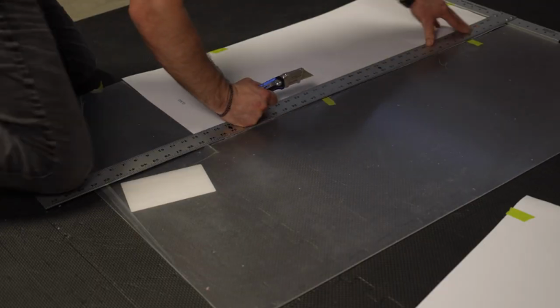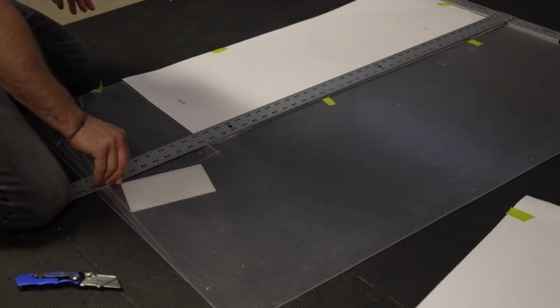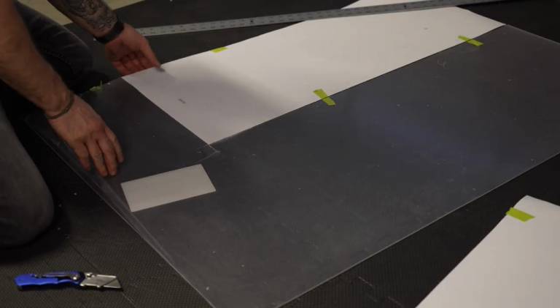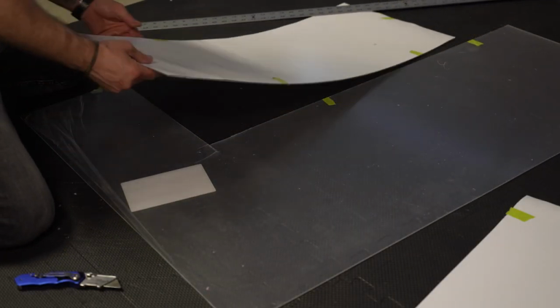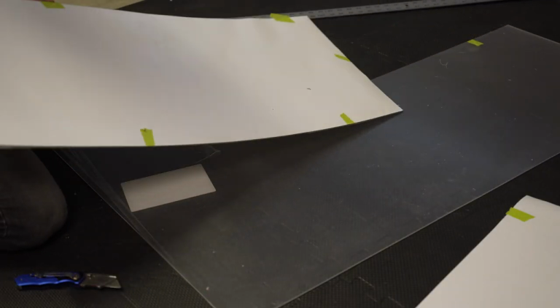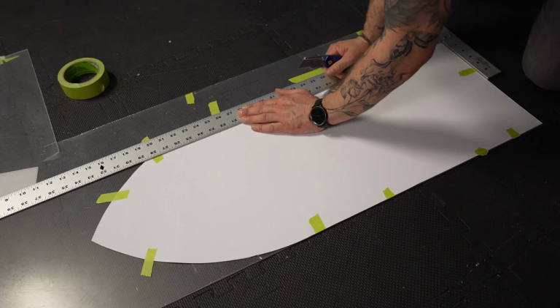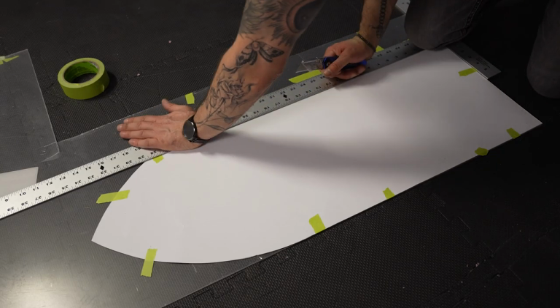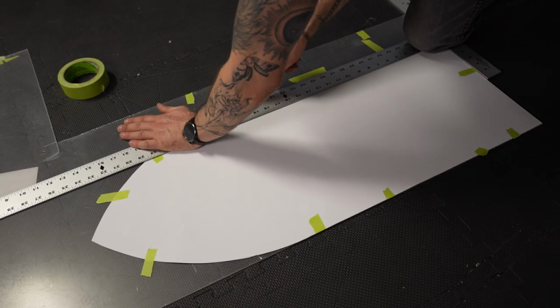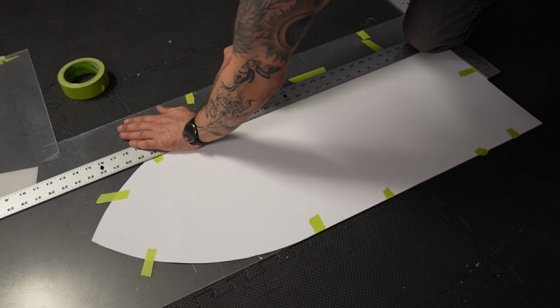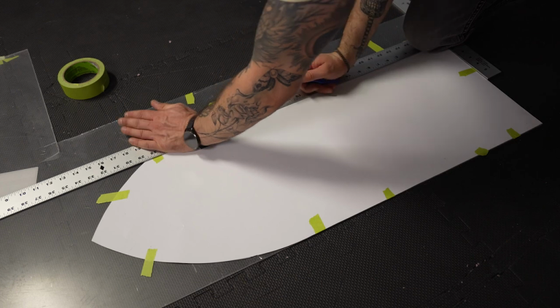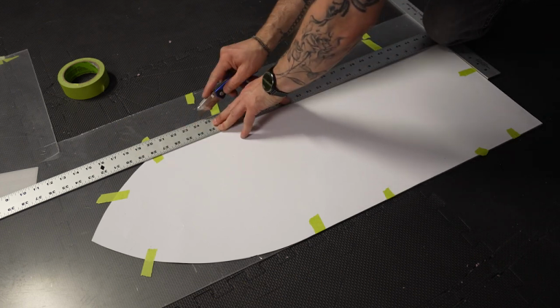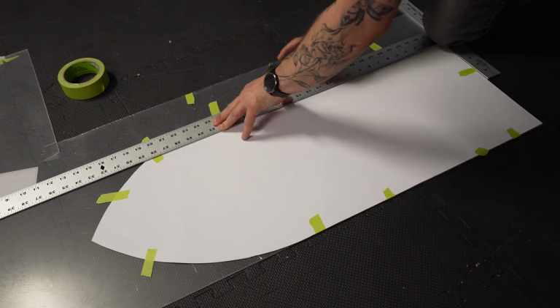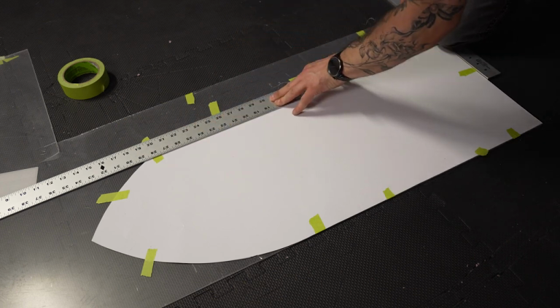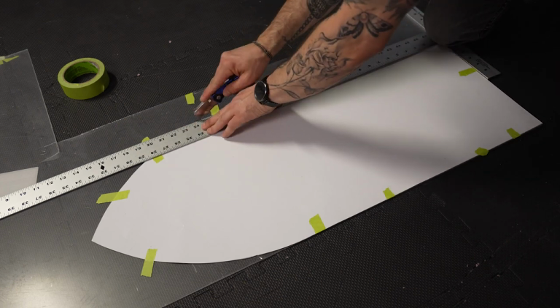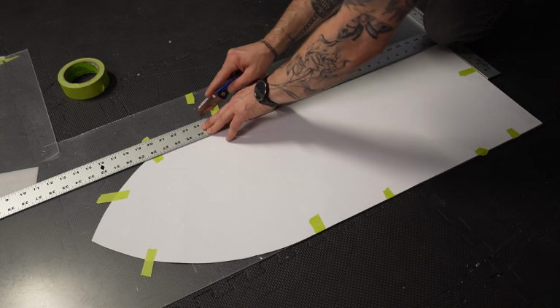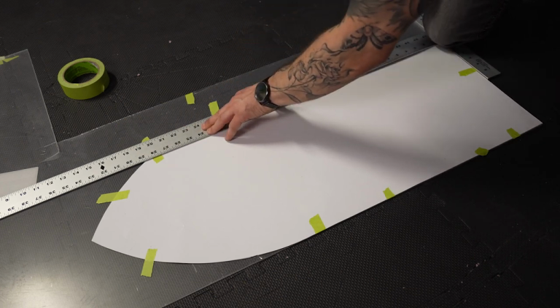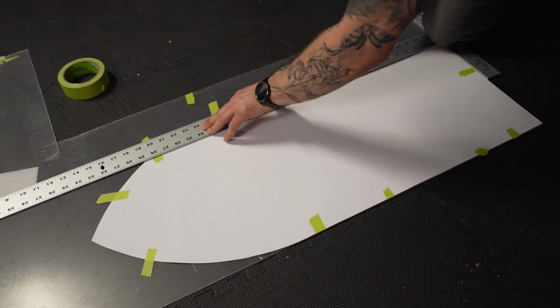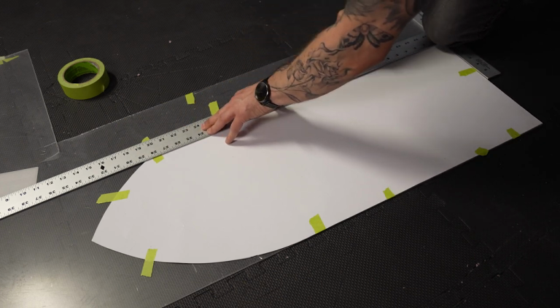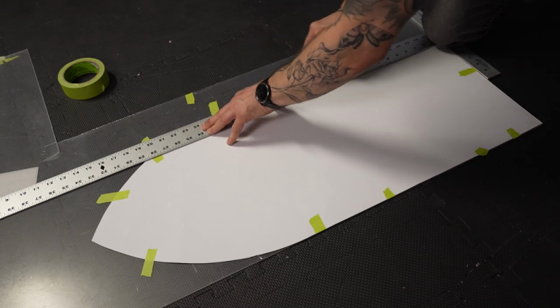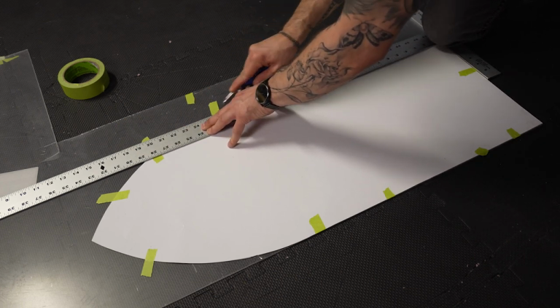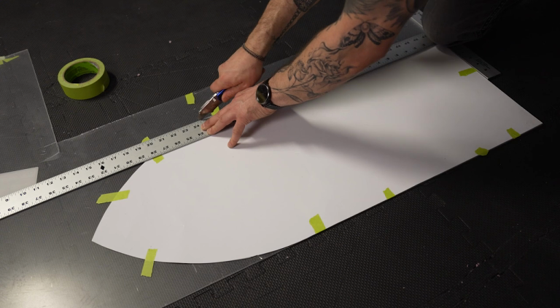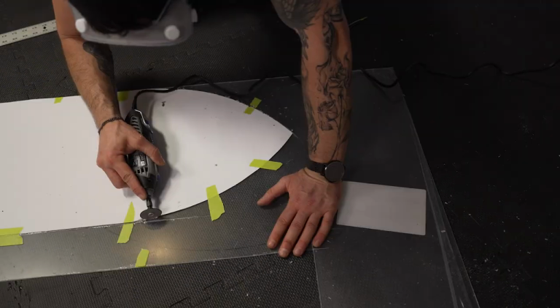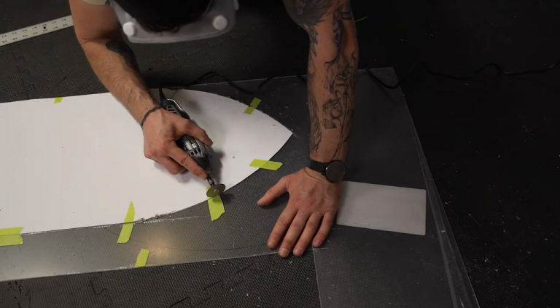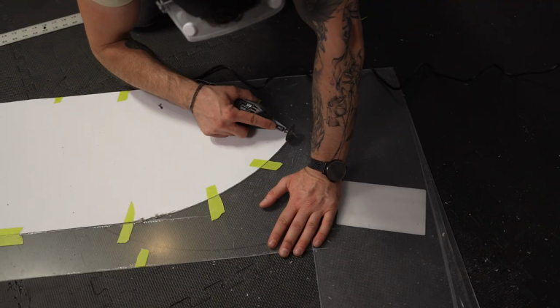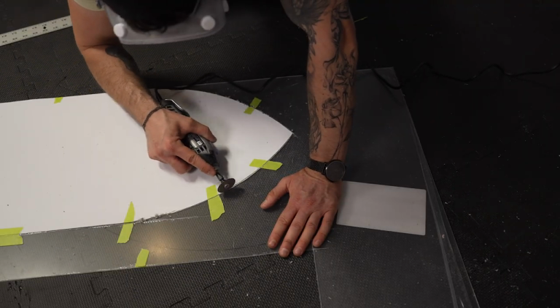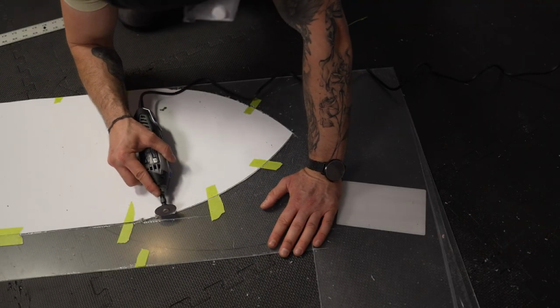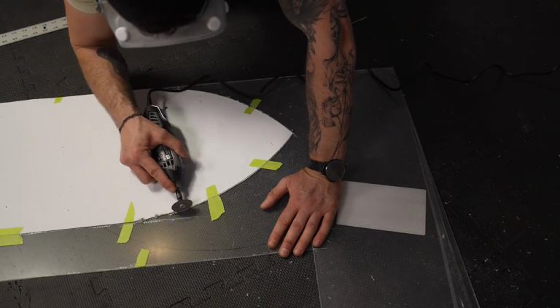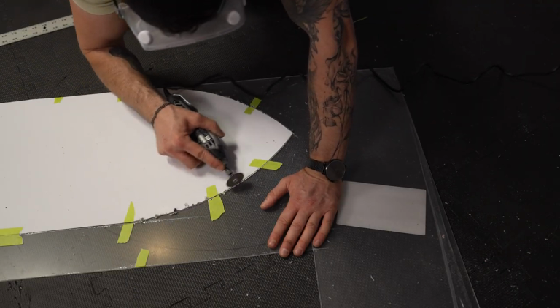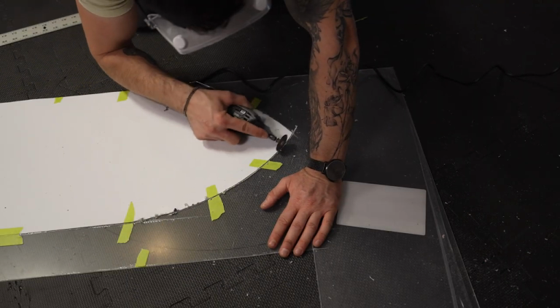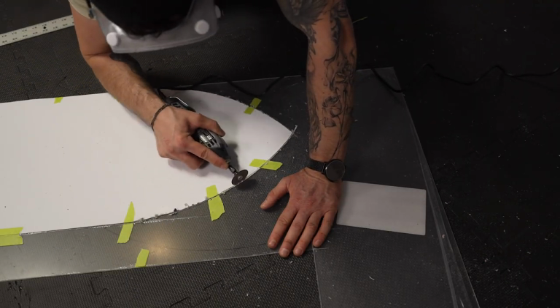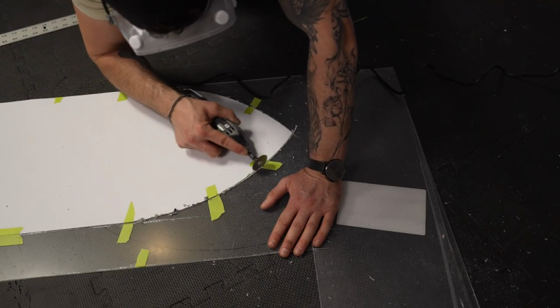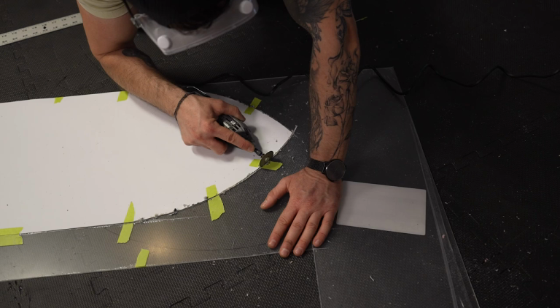After the insulation foam board was all cut I moved on to using the templates to trim all the plexiglass. Because it was so slippery I used my knee on one end of the t-square, and because it took so many cuts to trim through for the arch I used a dremel and a cutting bit.